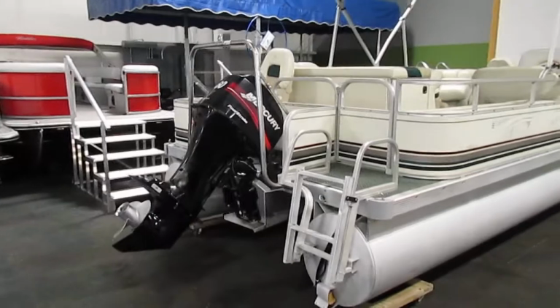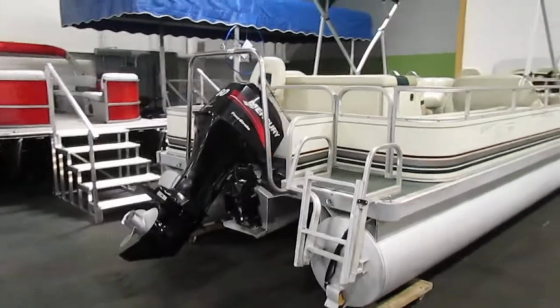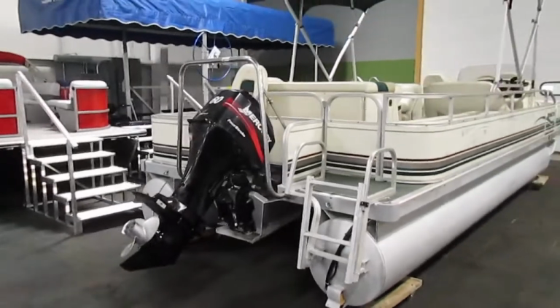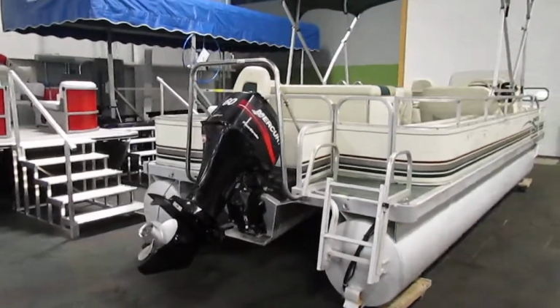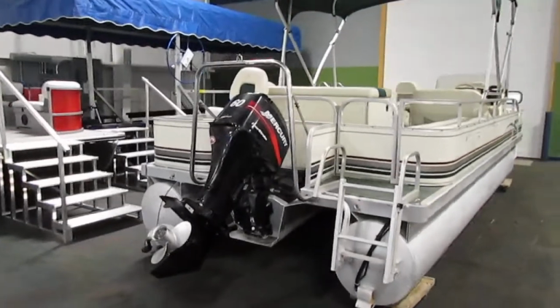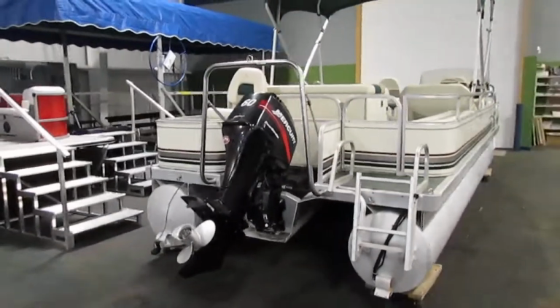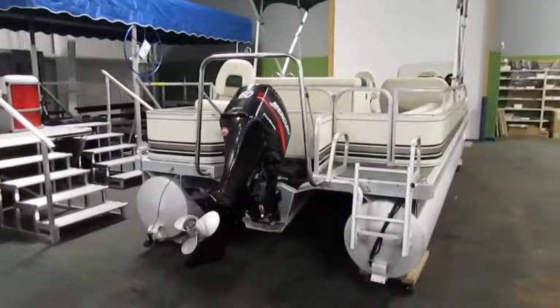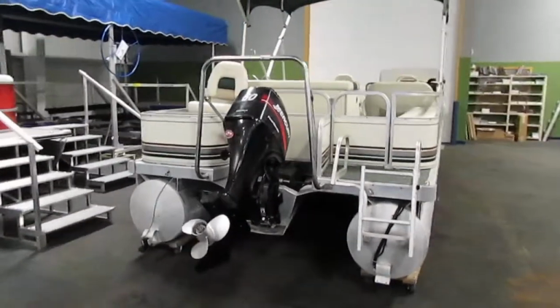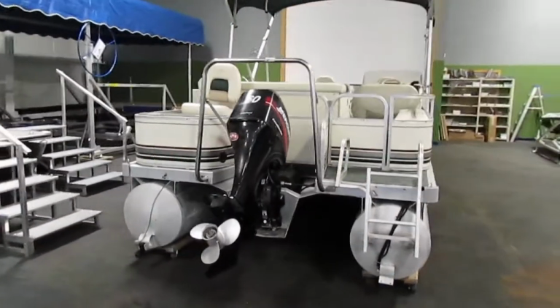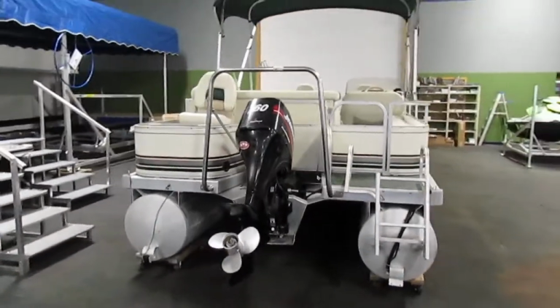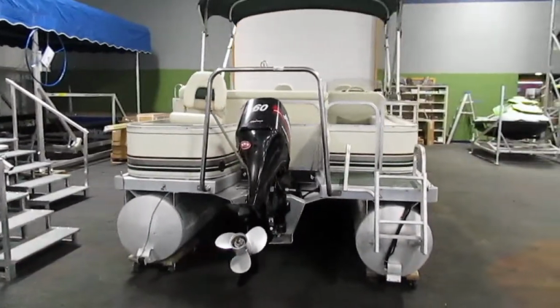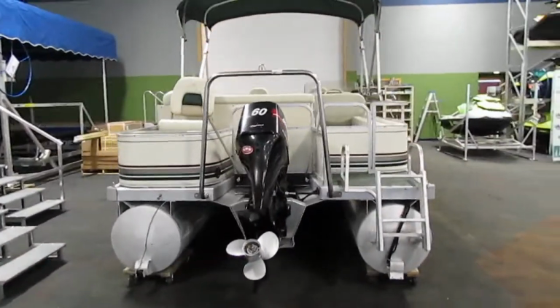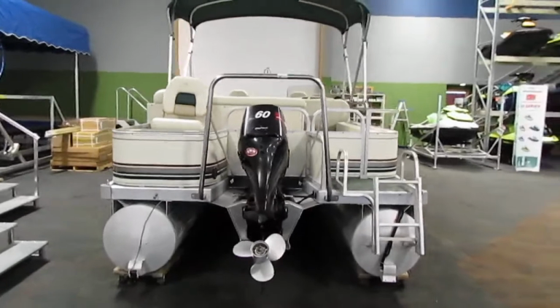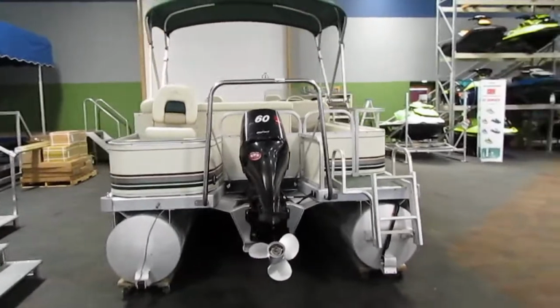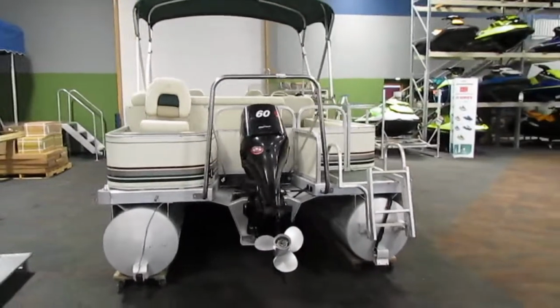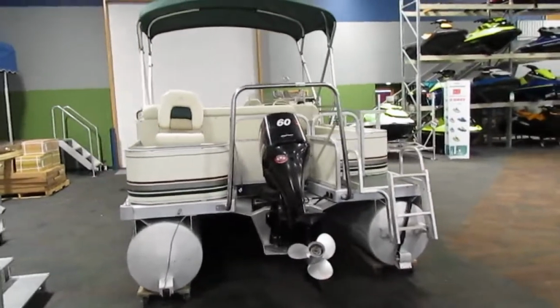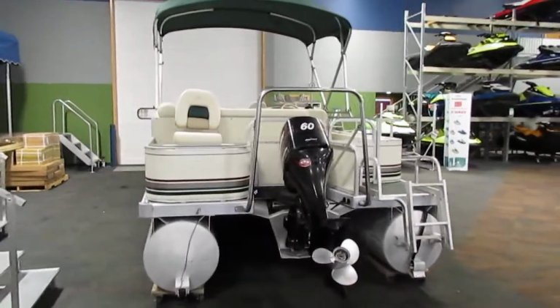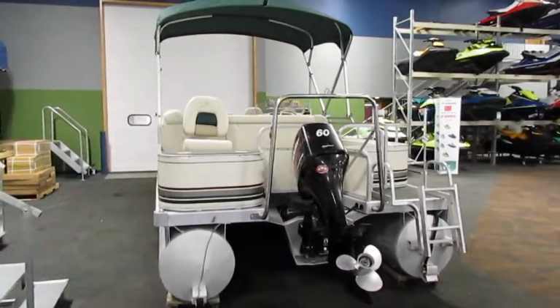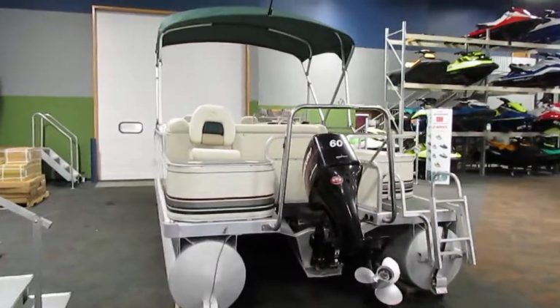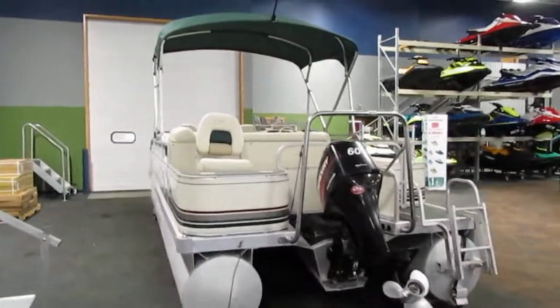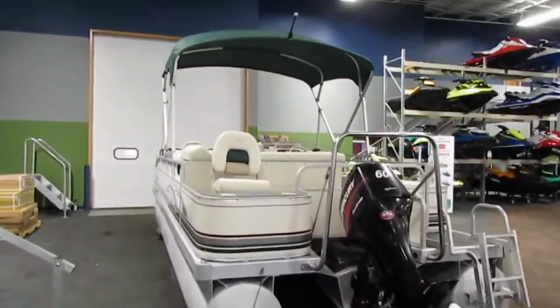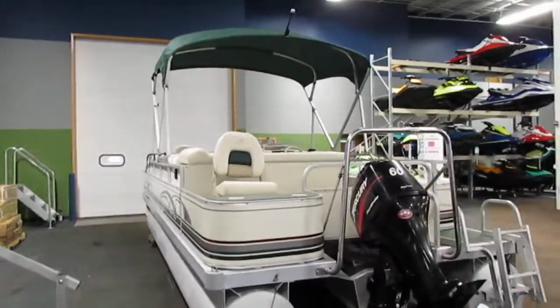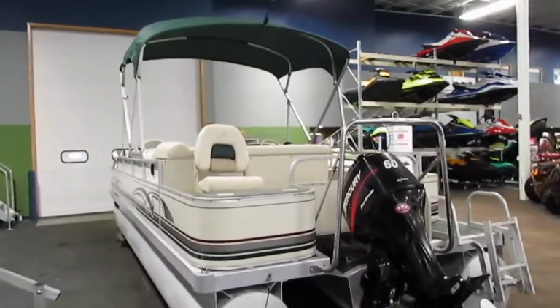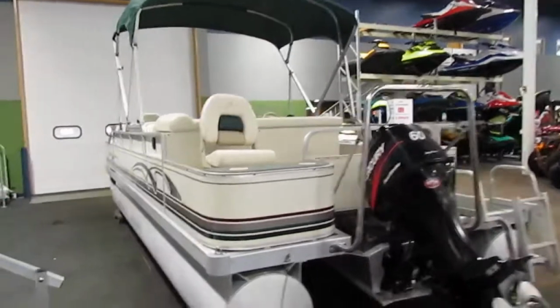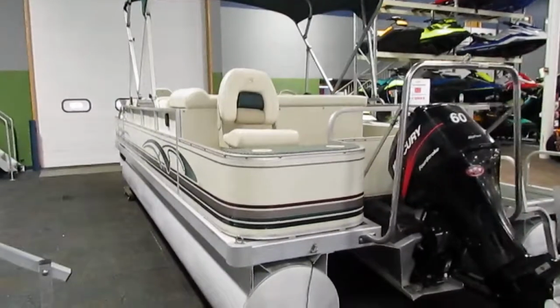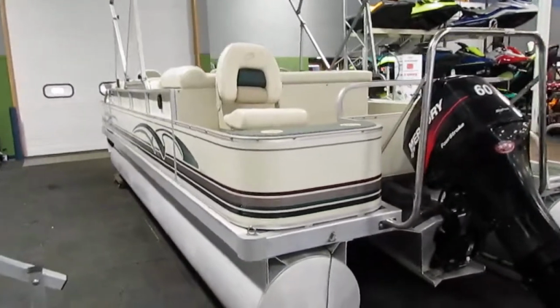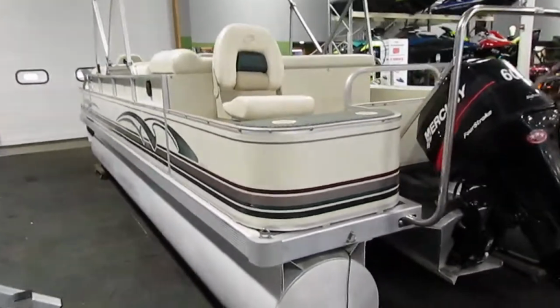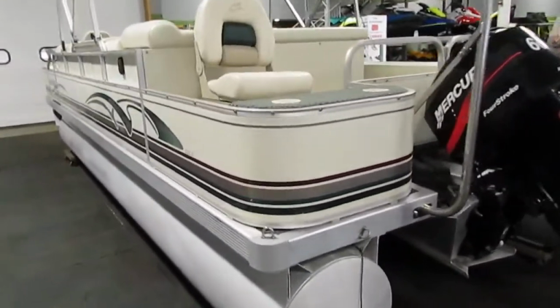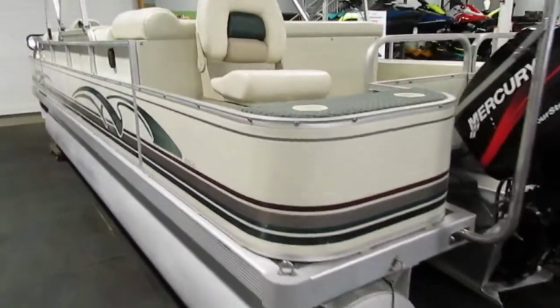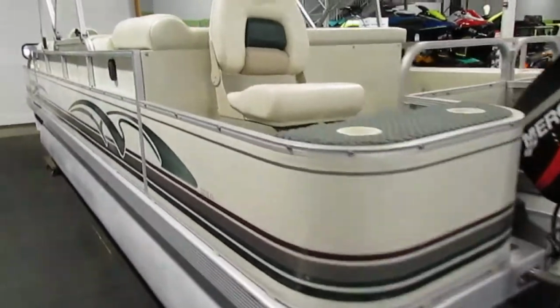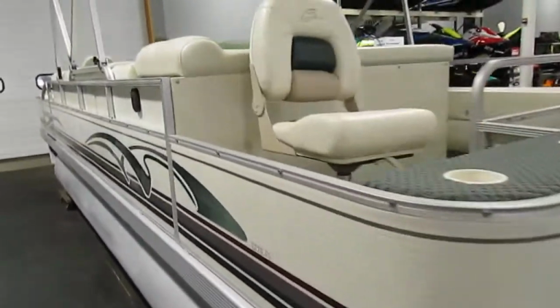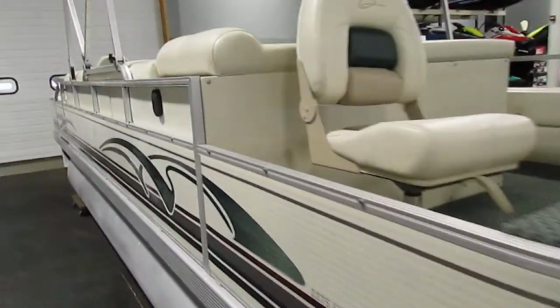It does have a ski tow bar on the back, perfect for pulling tubers. Also included is a bimini top with a storage boot, and it also has a very nice mooring cover.